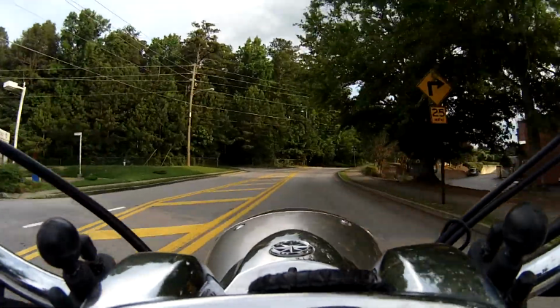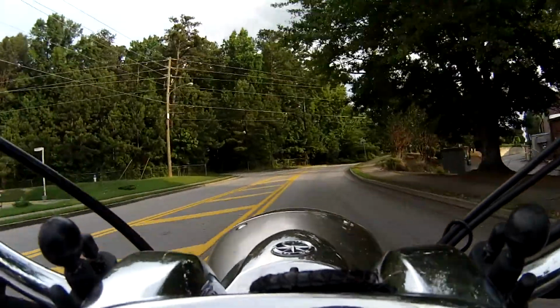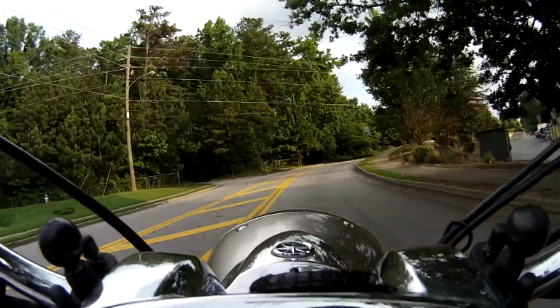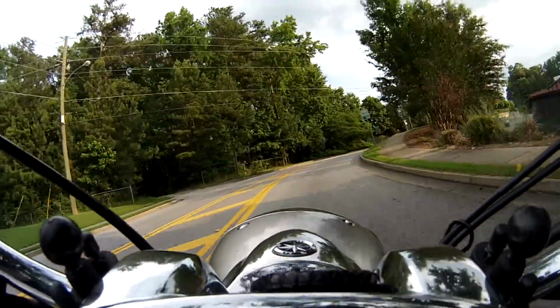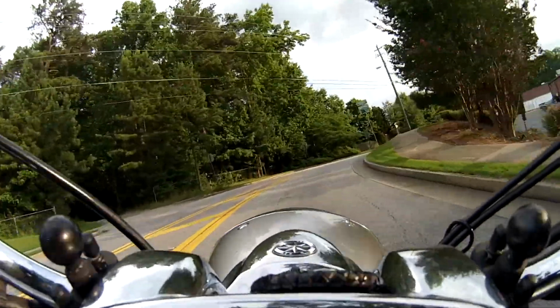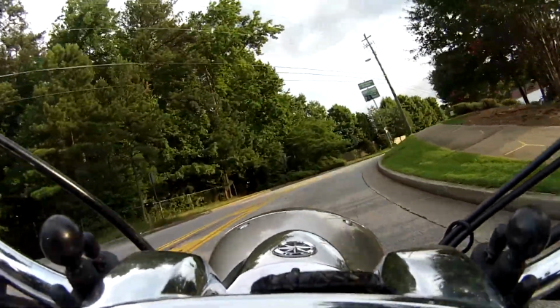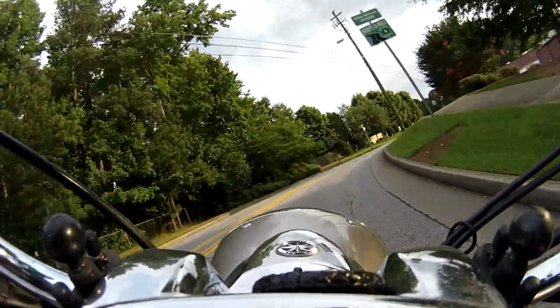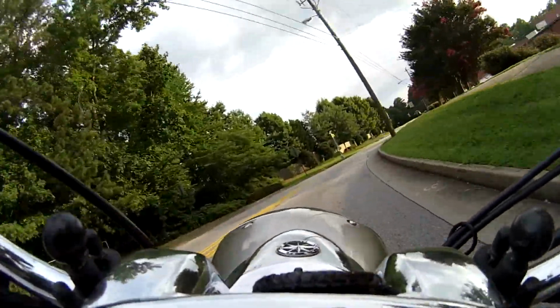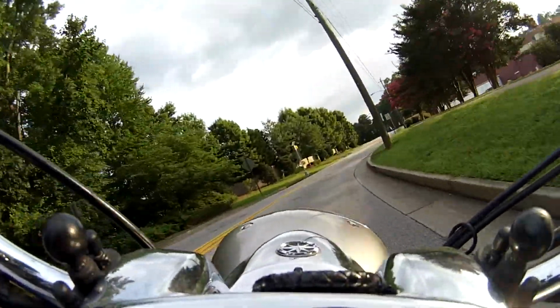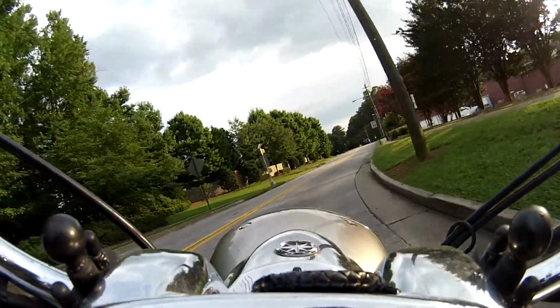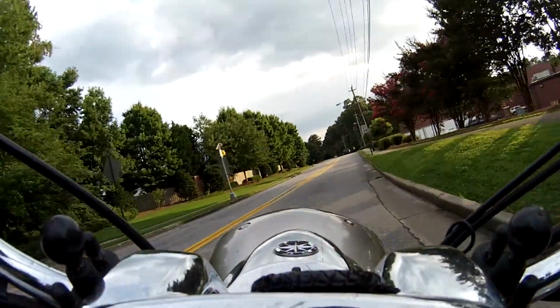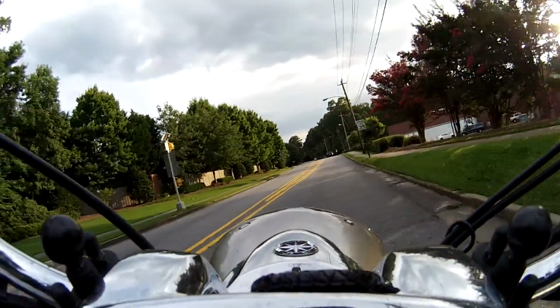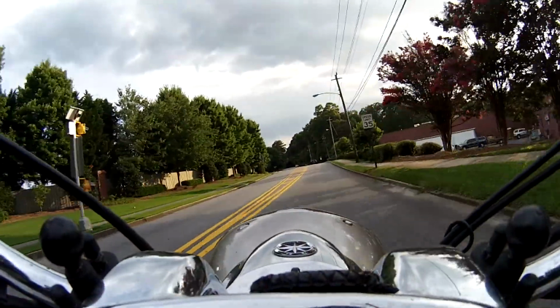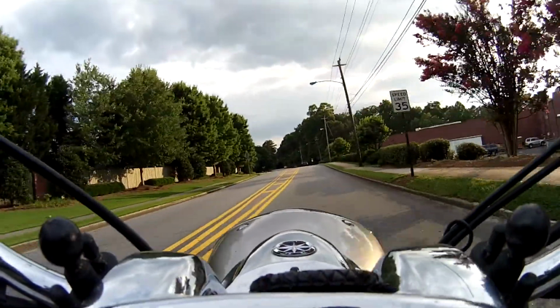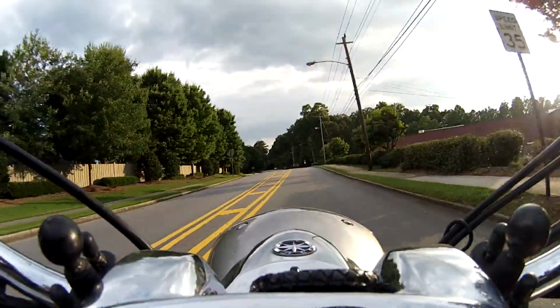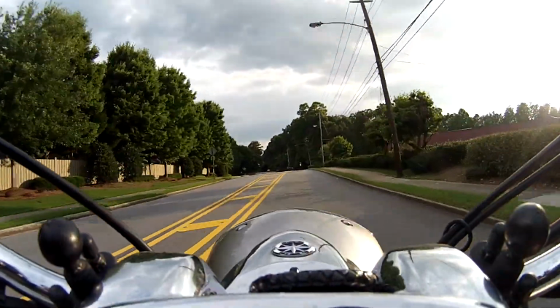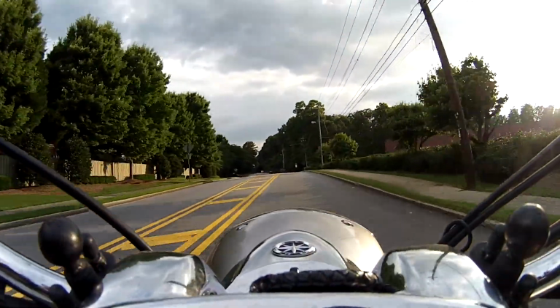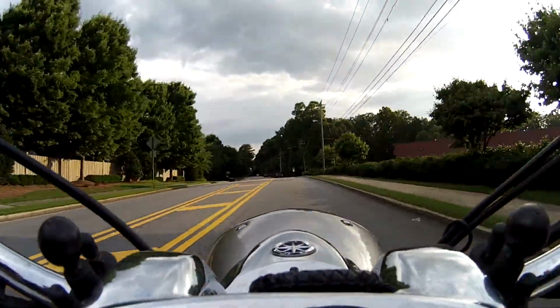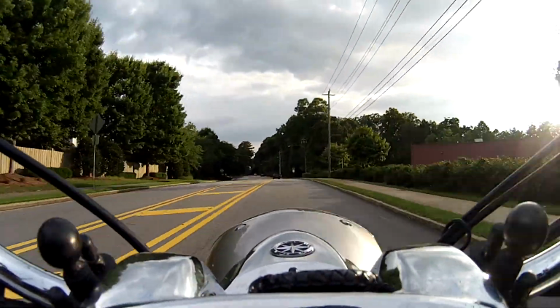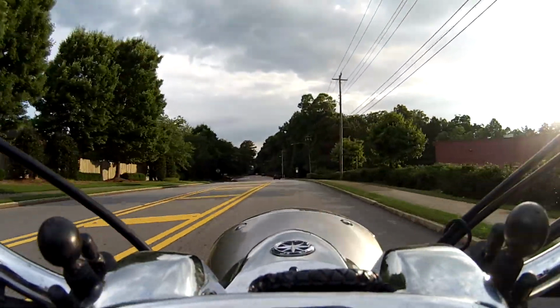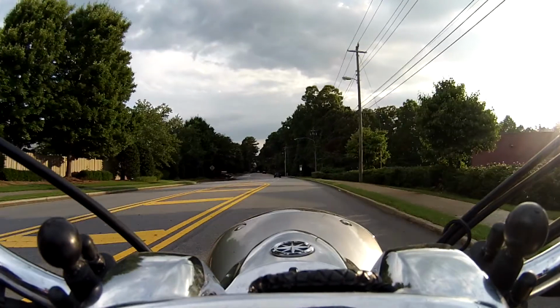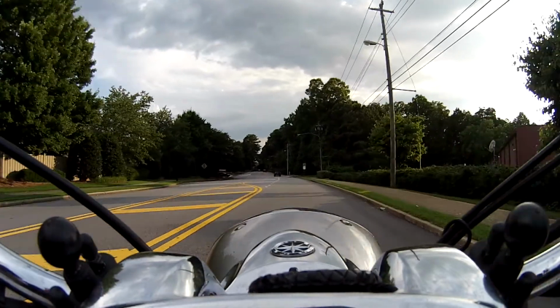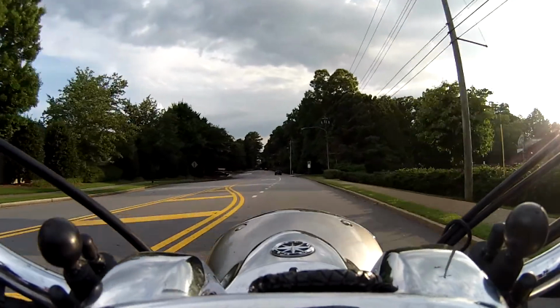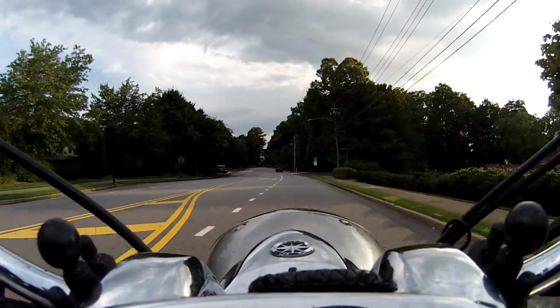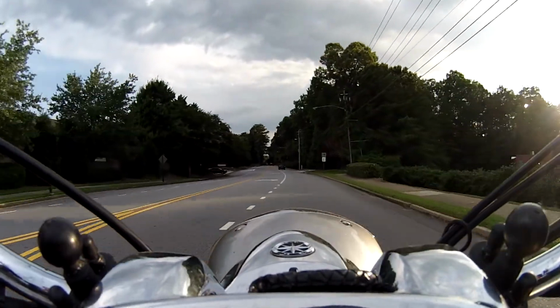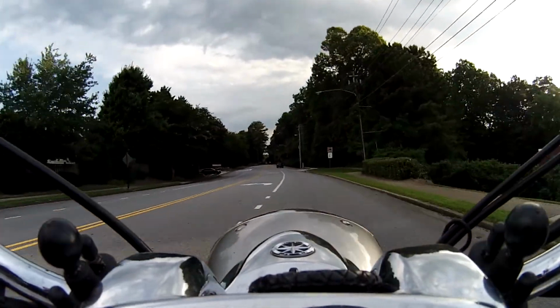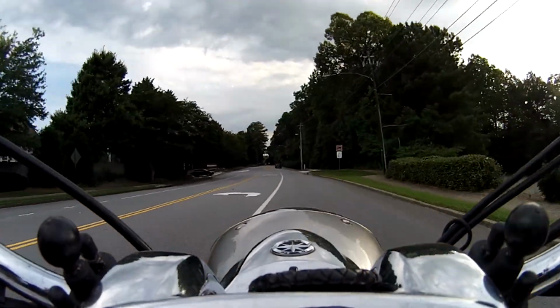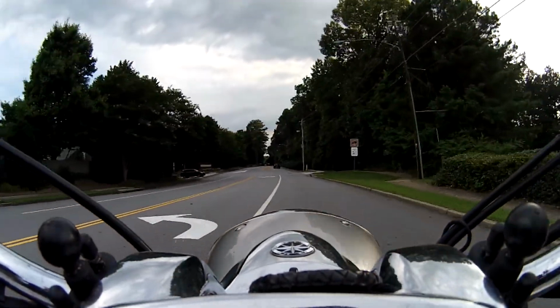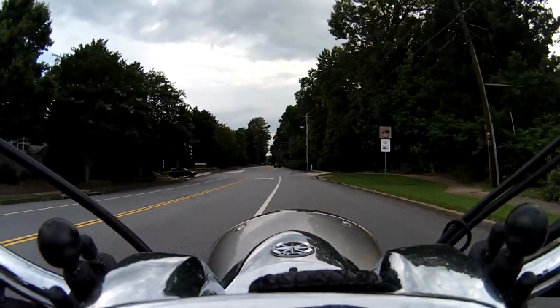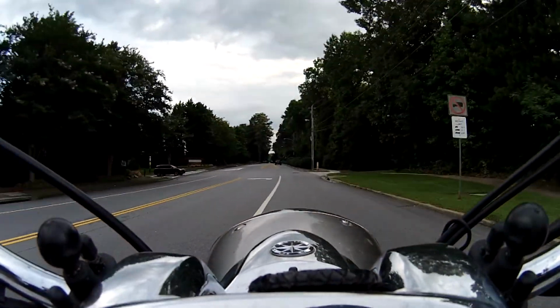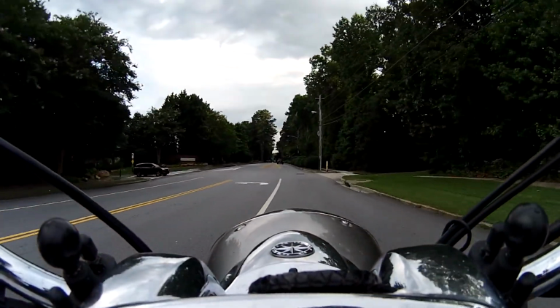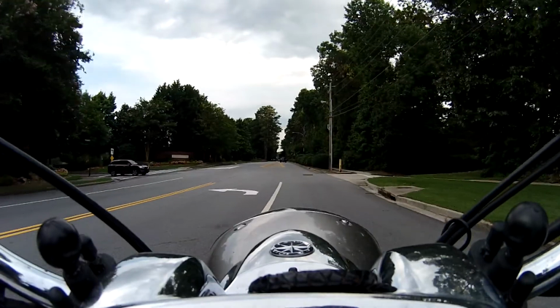Hi everyone. Me again in sunny Smyrna, Georgia on a lovely Friday afternoon. Just trying out something a little different — this is a new camera angle, trying to see how it'll work out.